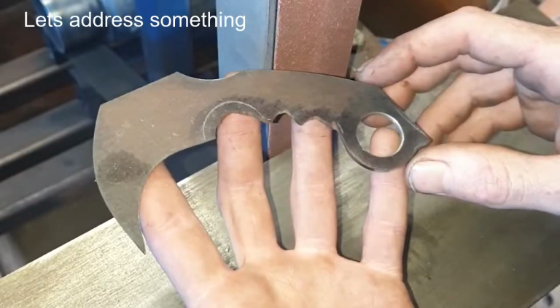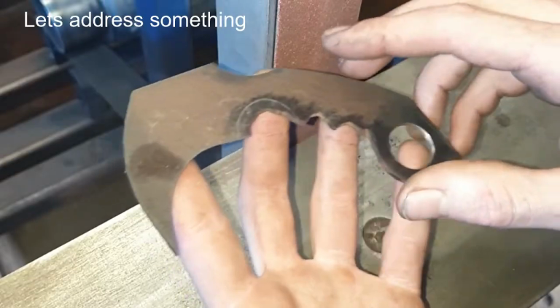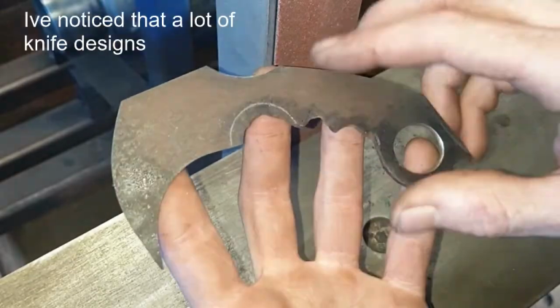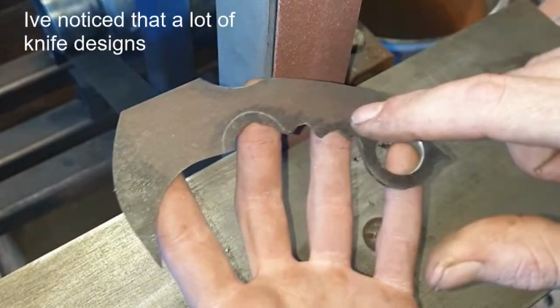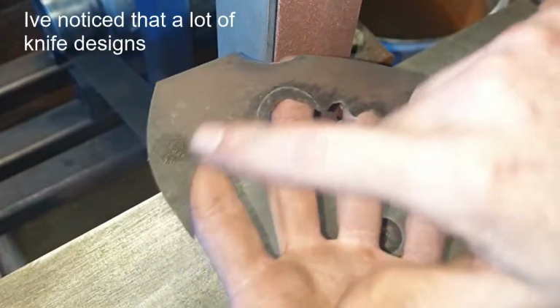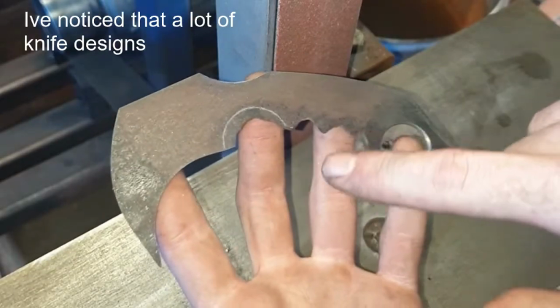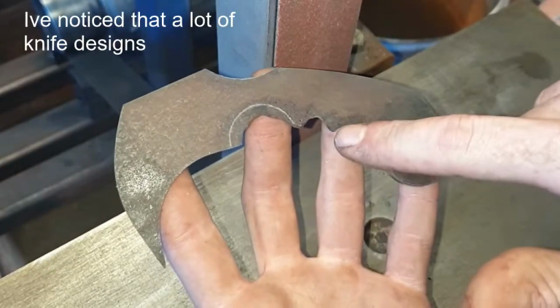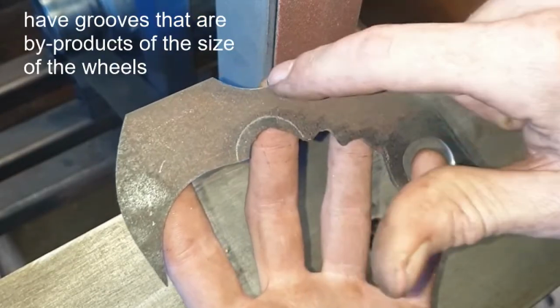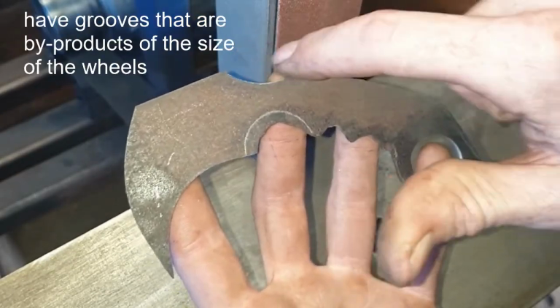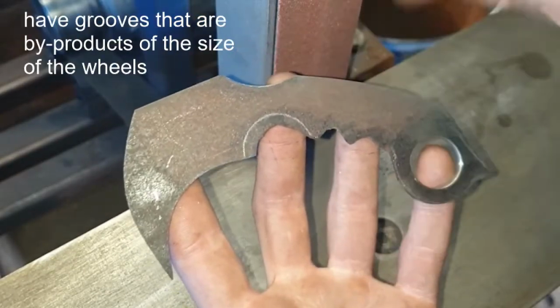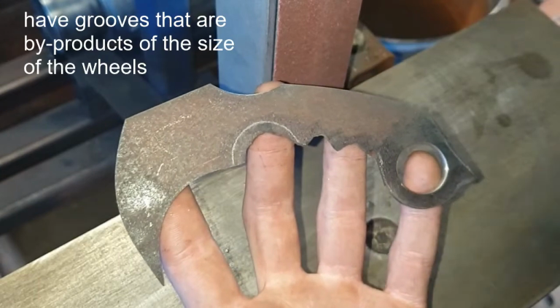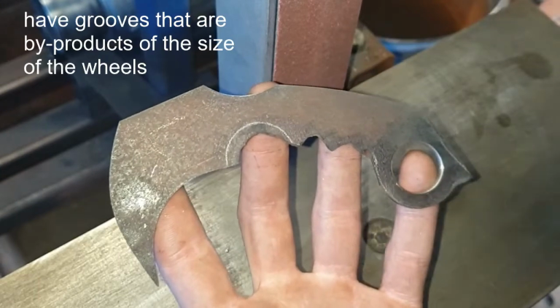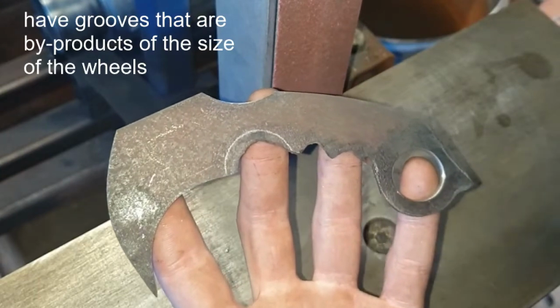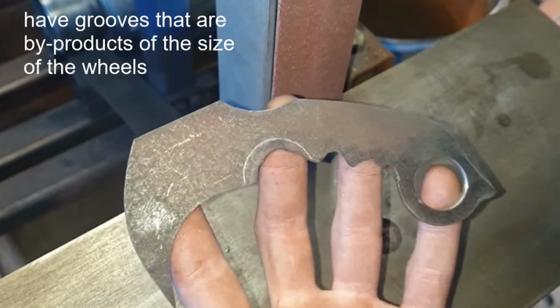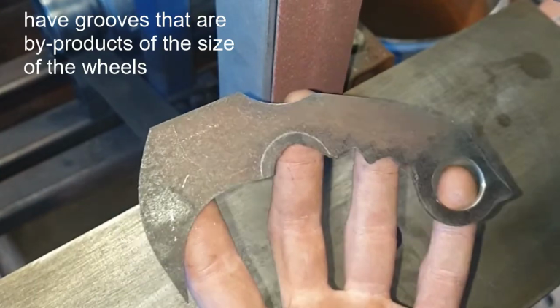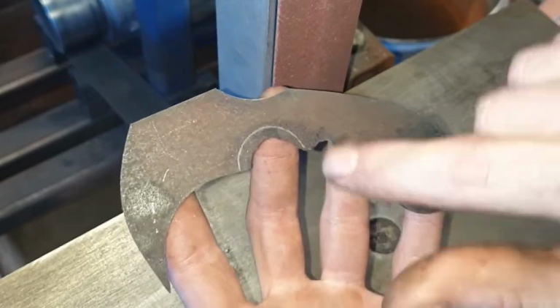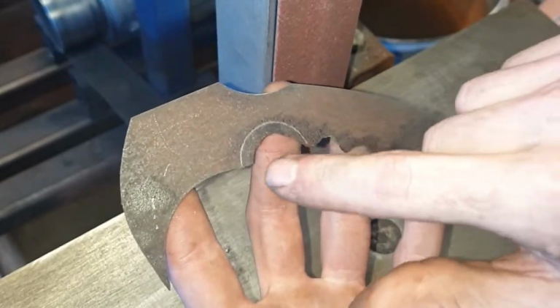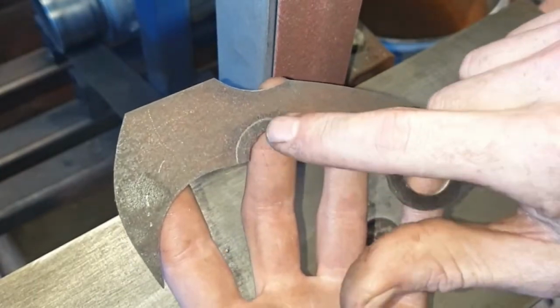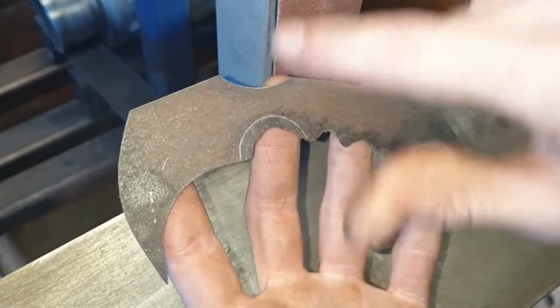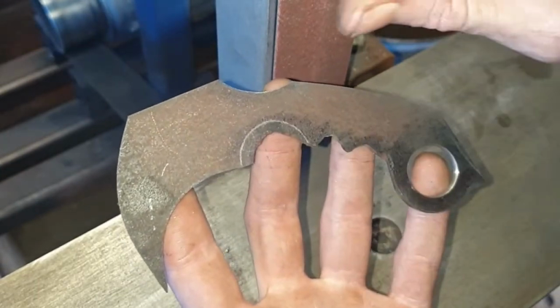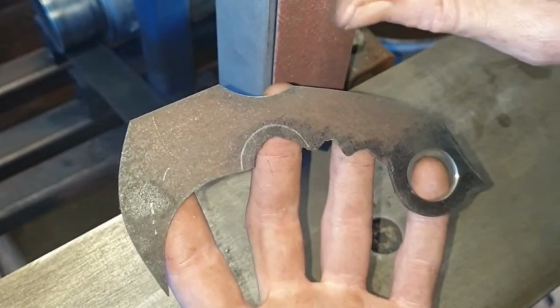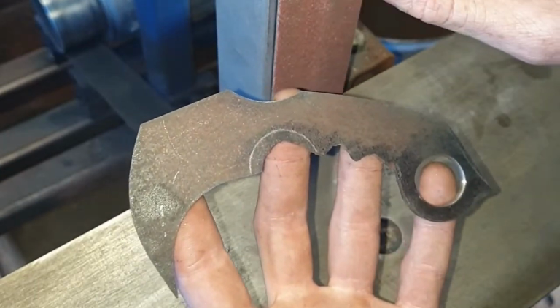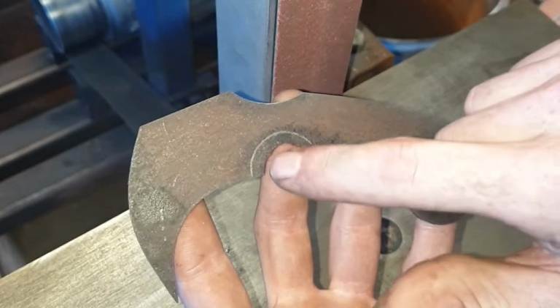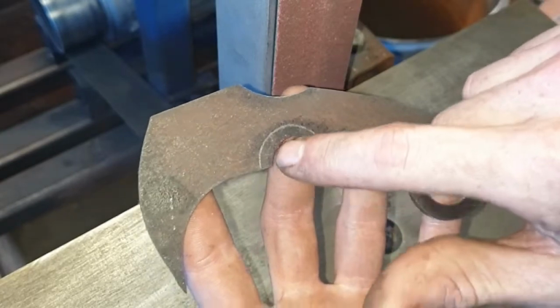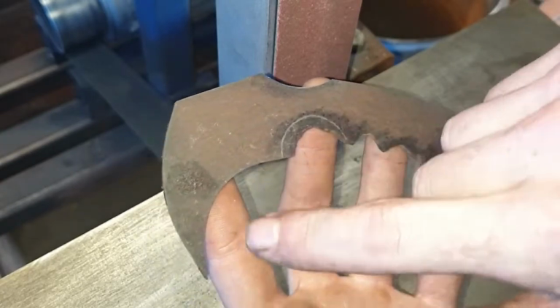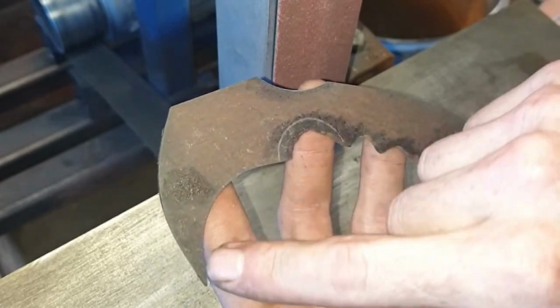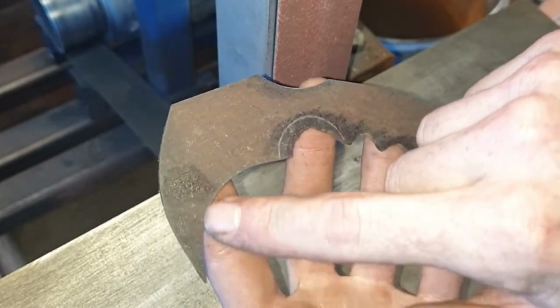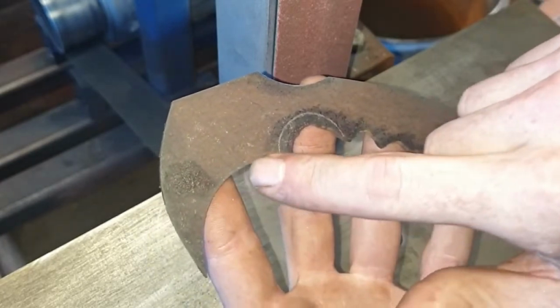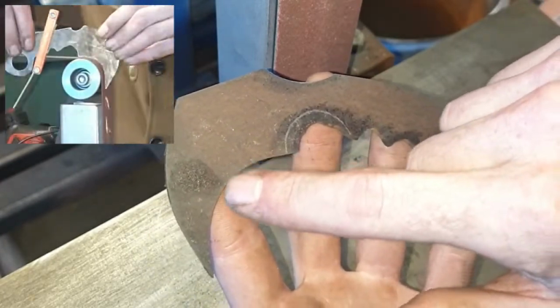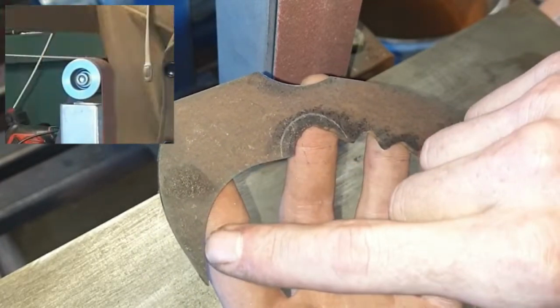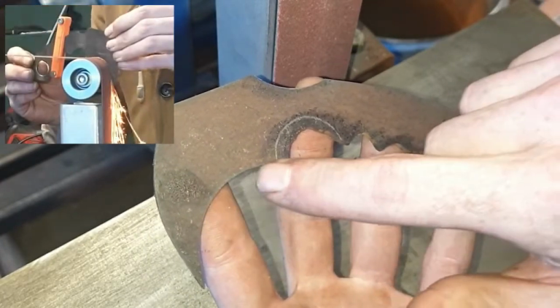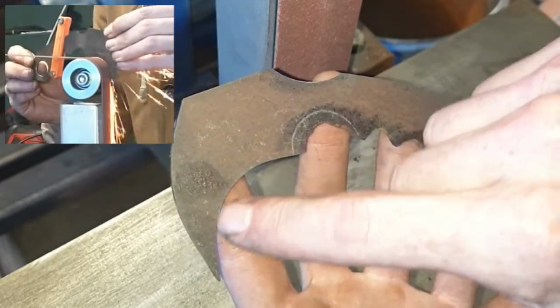Let's address something. I've noticed that a lot of knife designs have grooves that are byproducts of the size of the wheel. If you're trying to get that perfect groove and you don't have the right wheel, it can be really hard — so that's why I use the wheel for the inside part here.